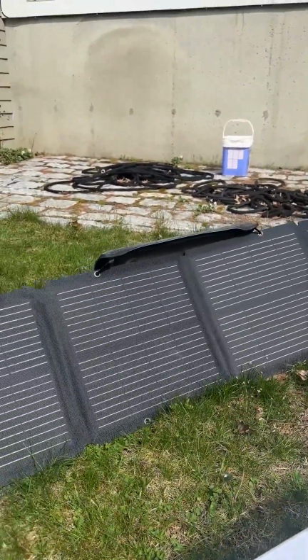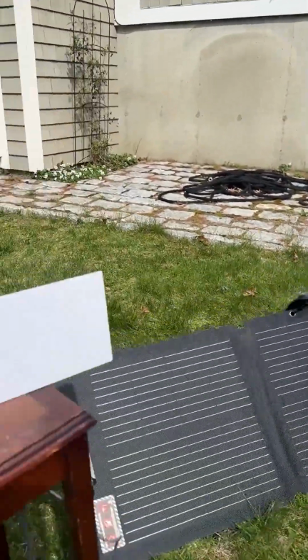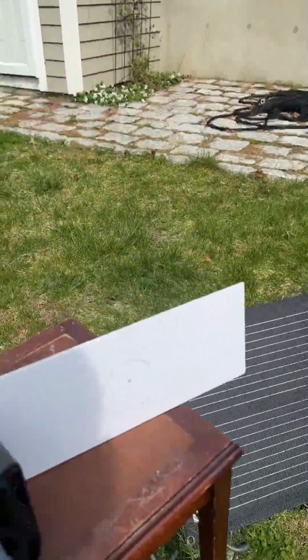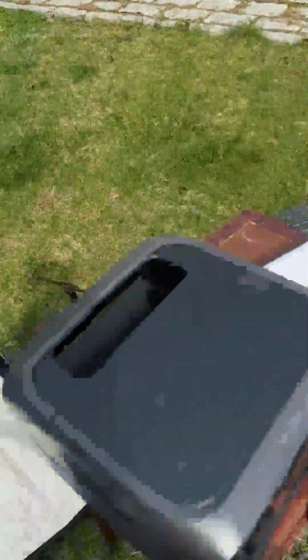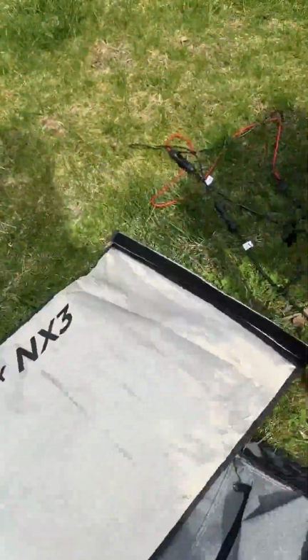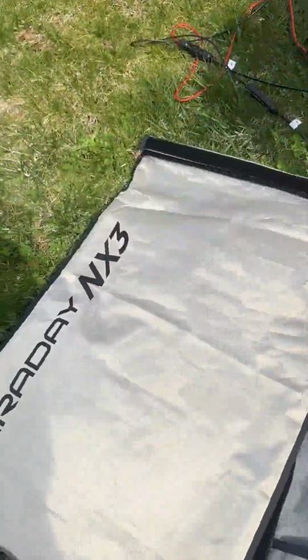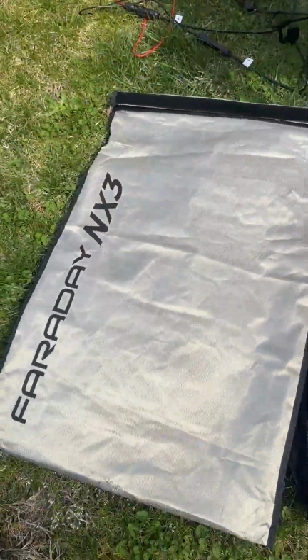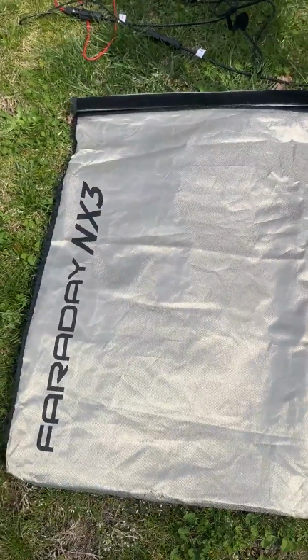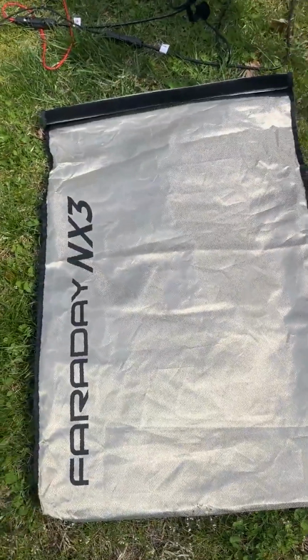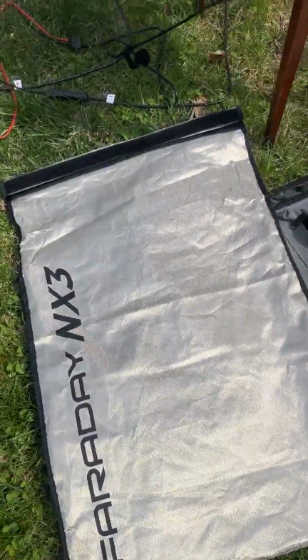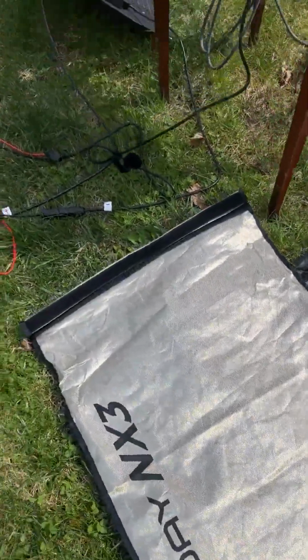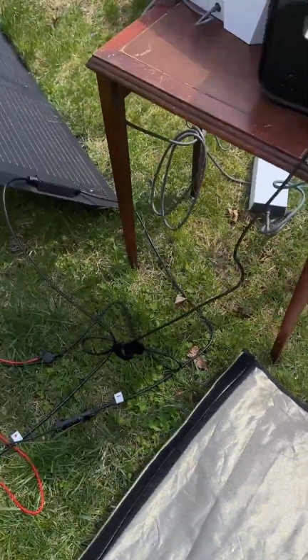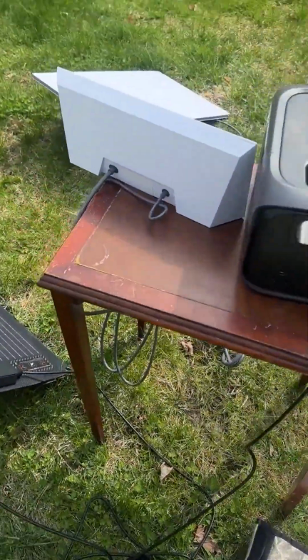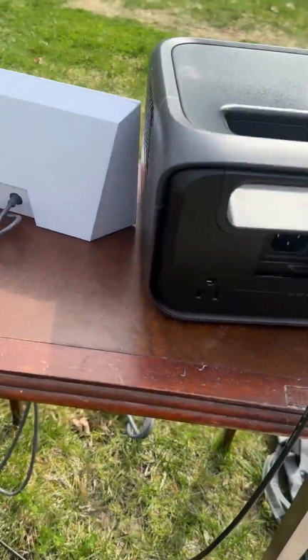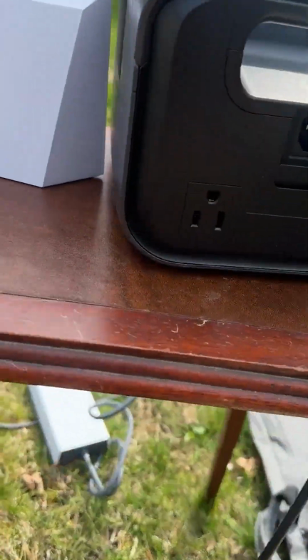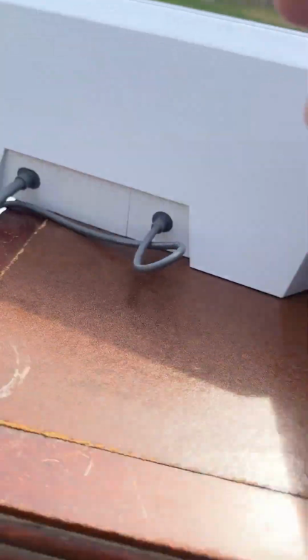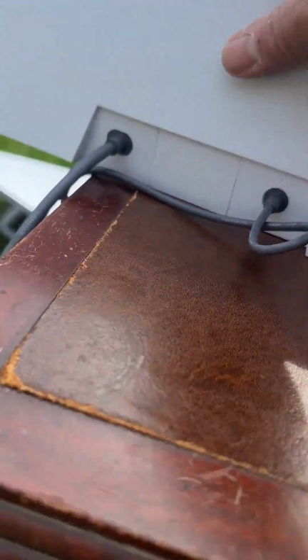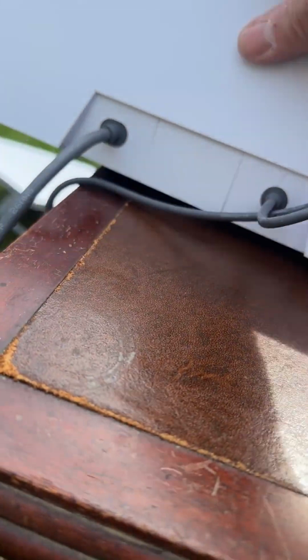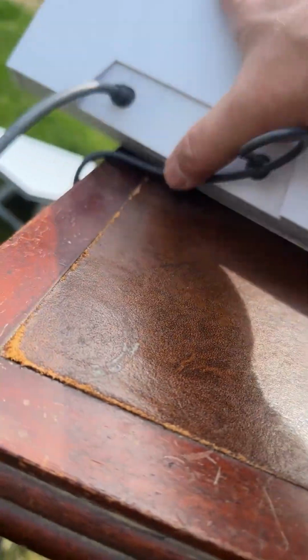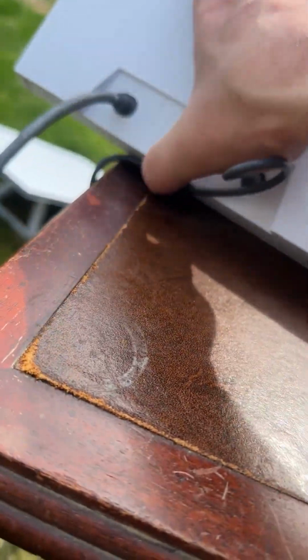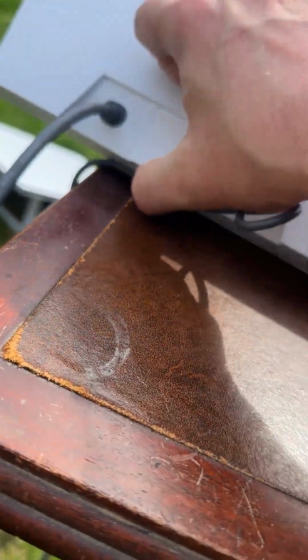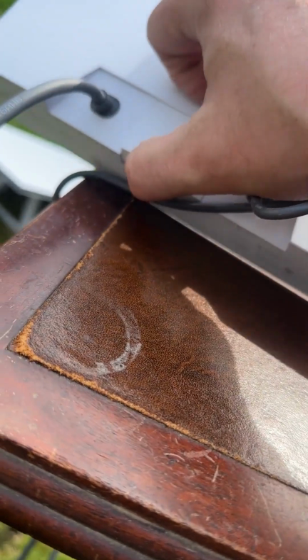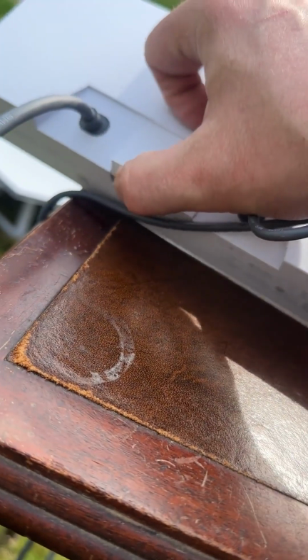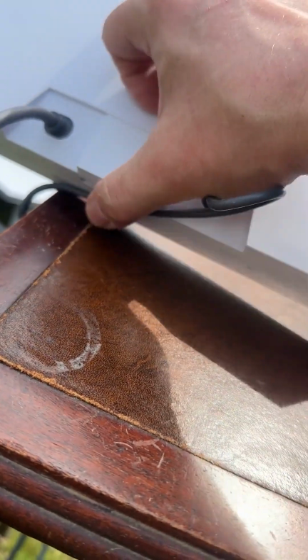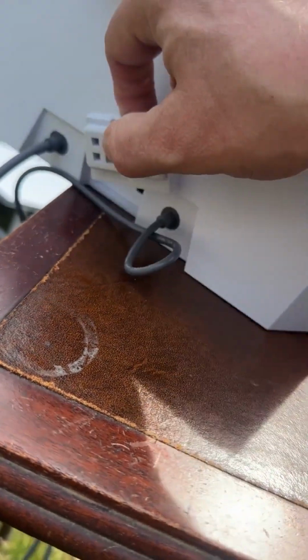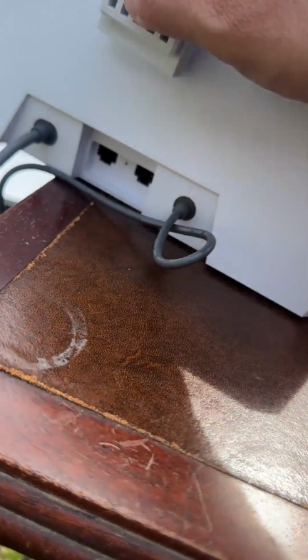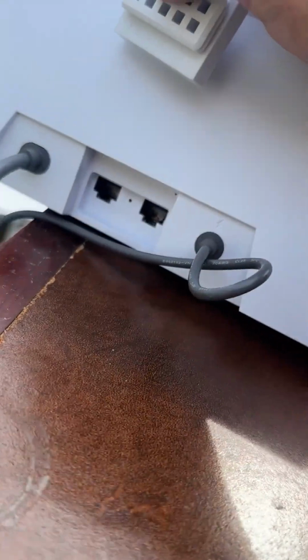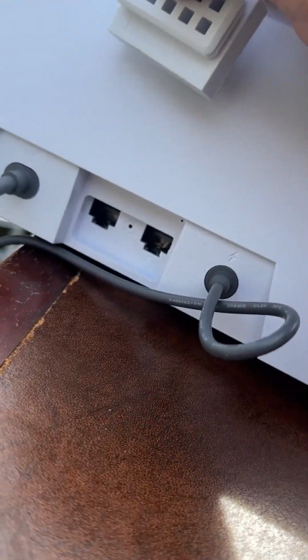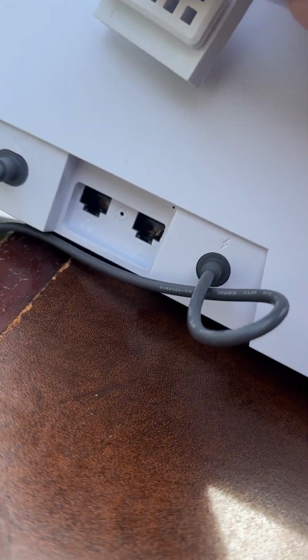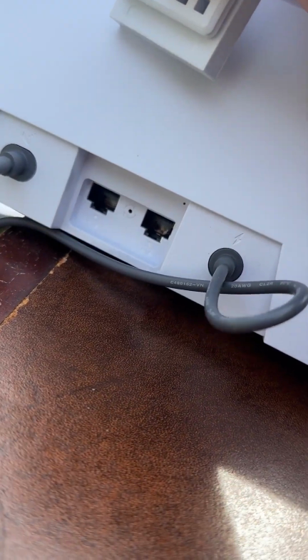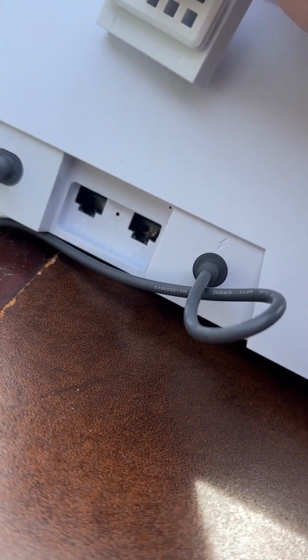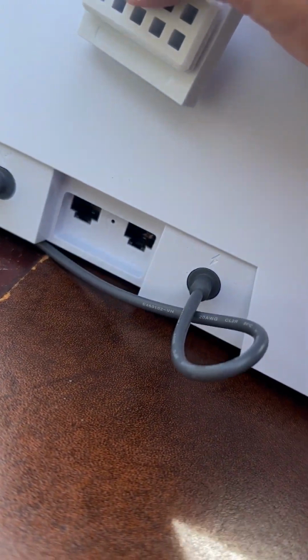On the back of this — and by the way, I keep these in a Faraday bag just in case. On the back of the Starlink router, you don't have to use just Wi-Fi; you can also plug in through two Ethernet ports.